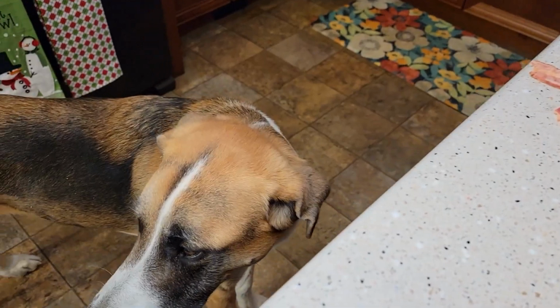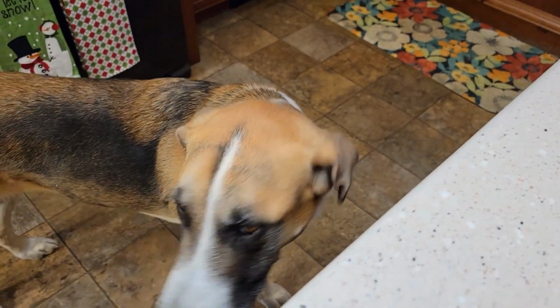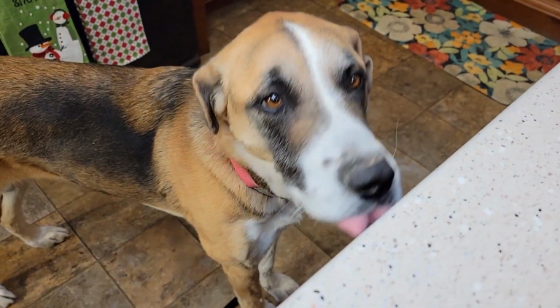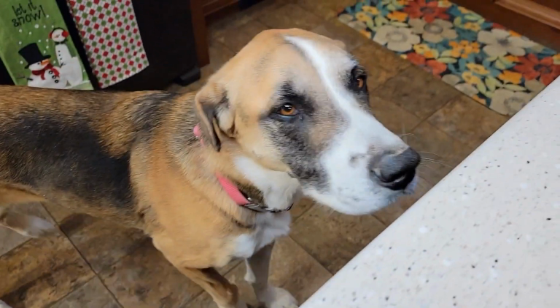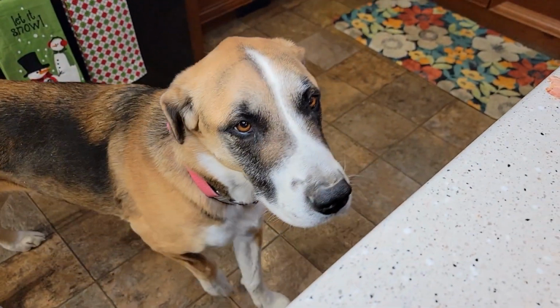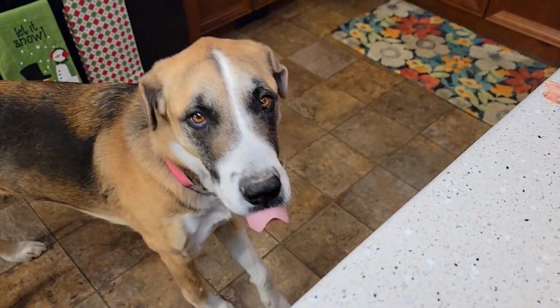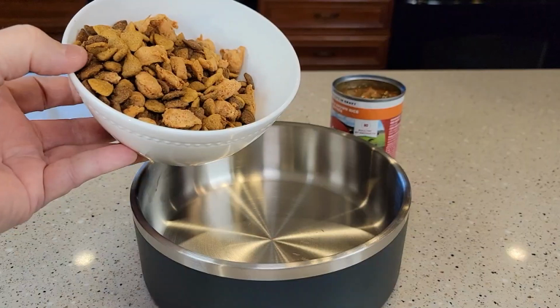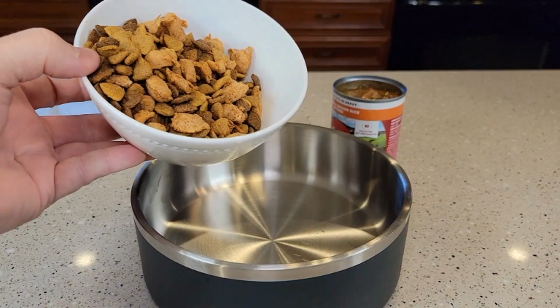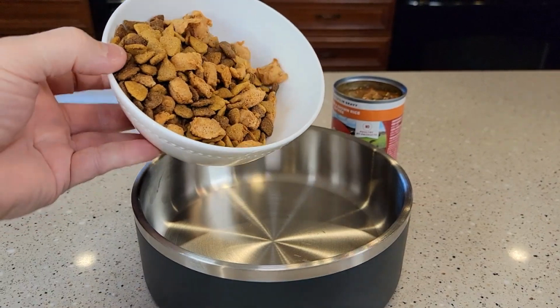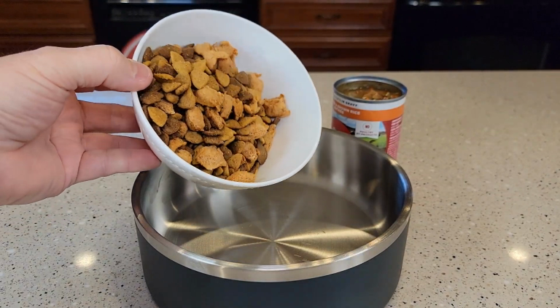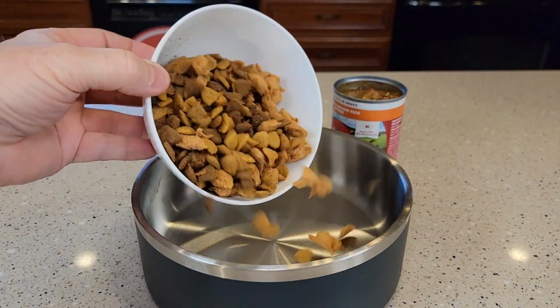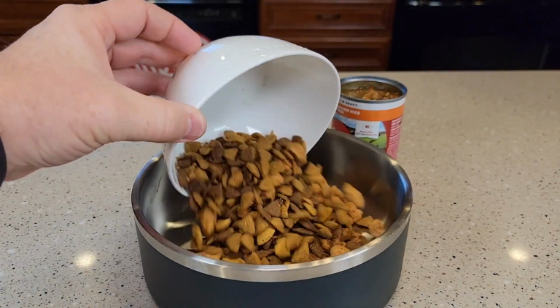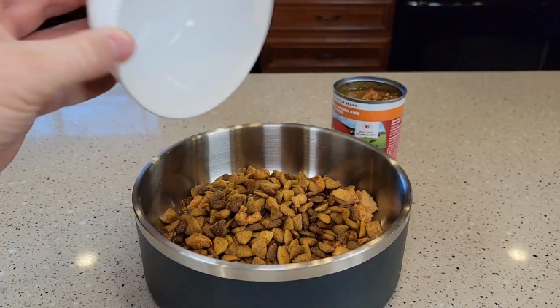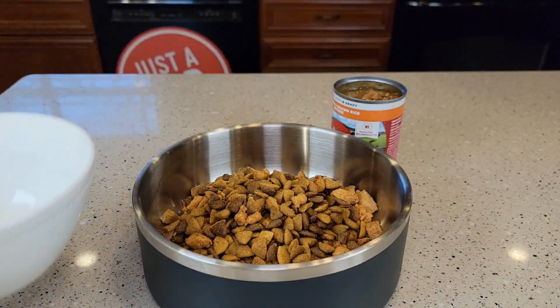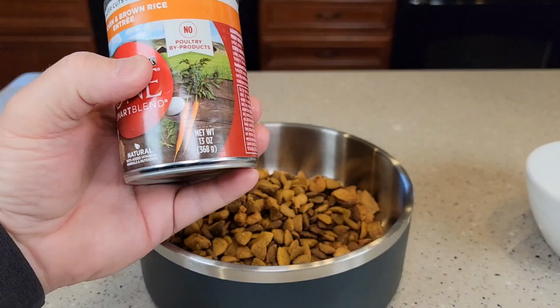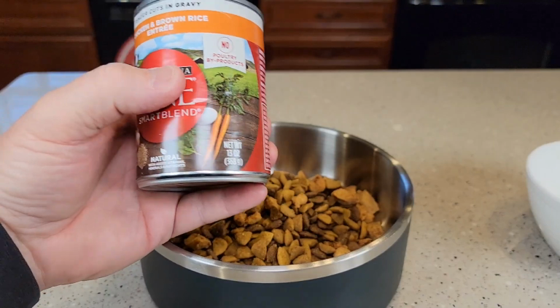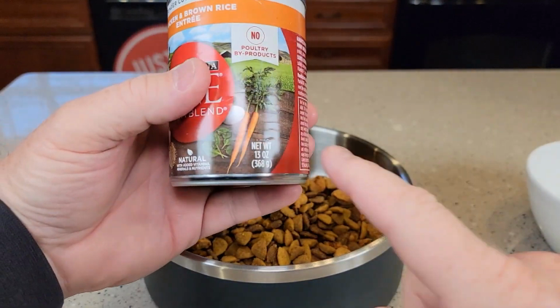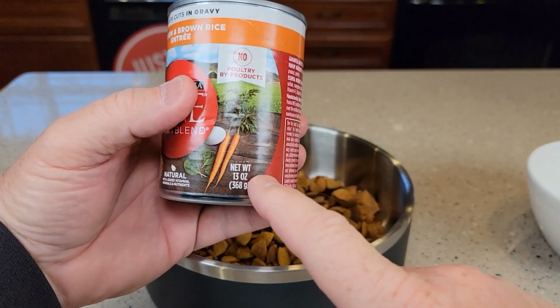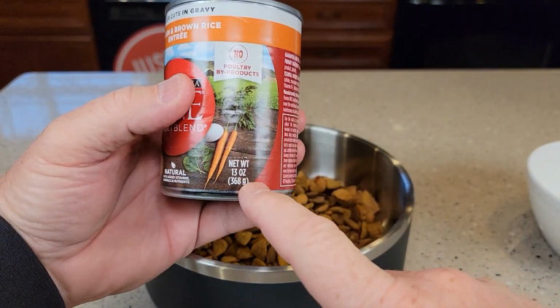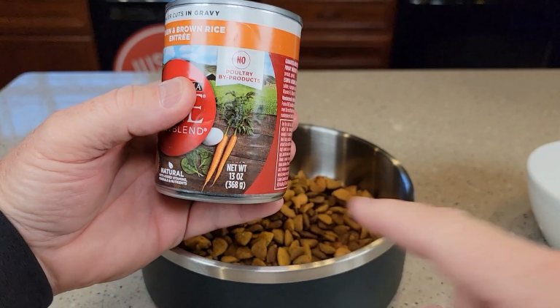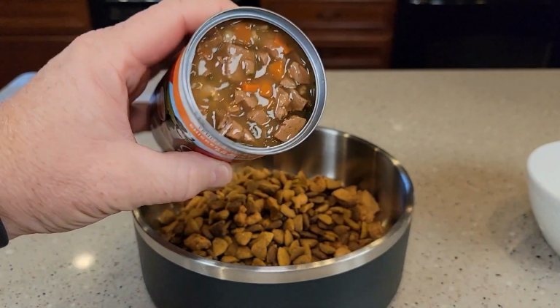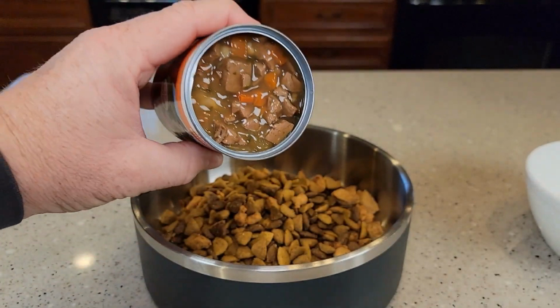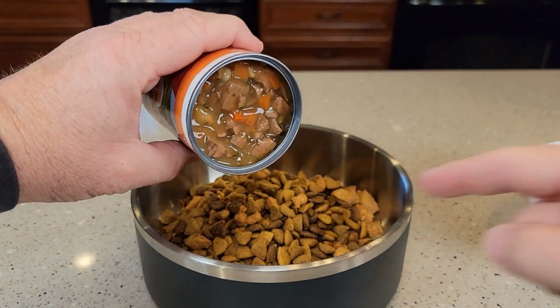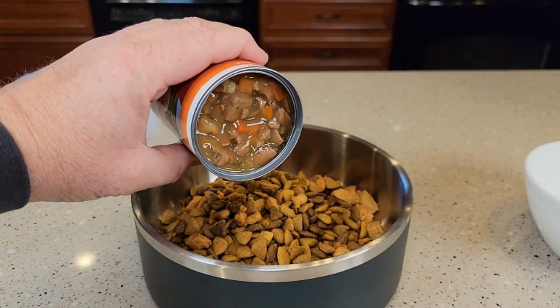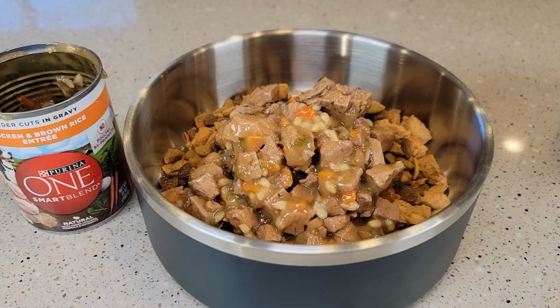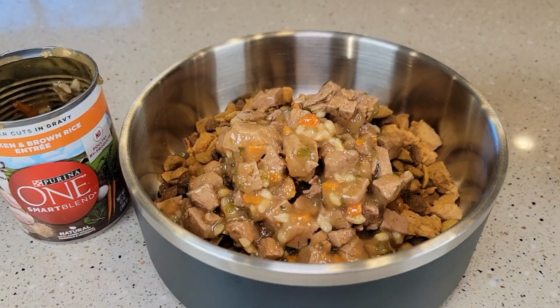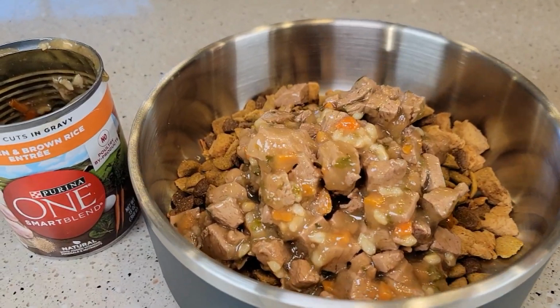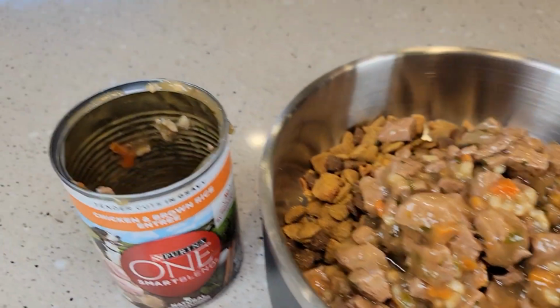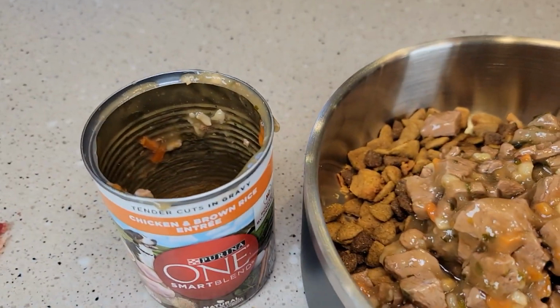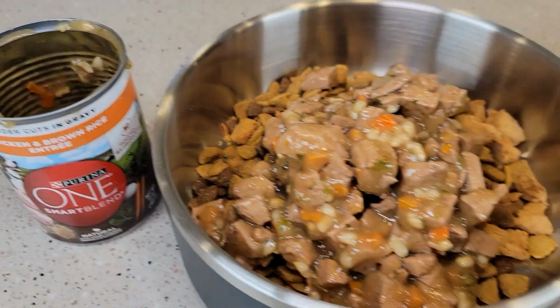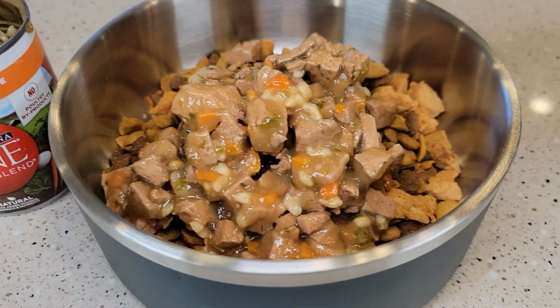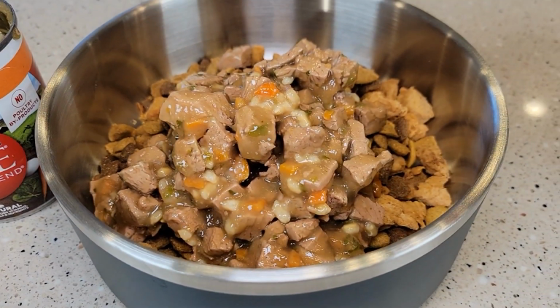Miss Fiona is ready for a little treat. I just want to show you this will hold a bunch of dog food. Here I've got a can of 13 ounce wet dog food, and it'll hold that too. There's what it looks like with the whole can of dog food in there.